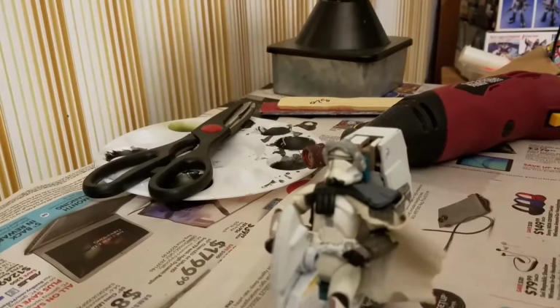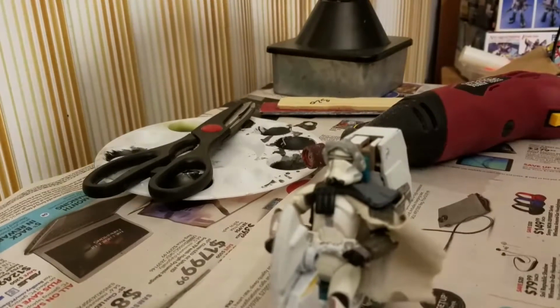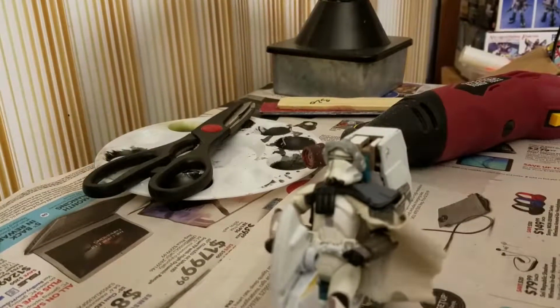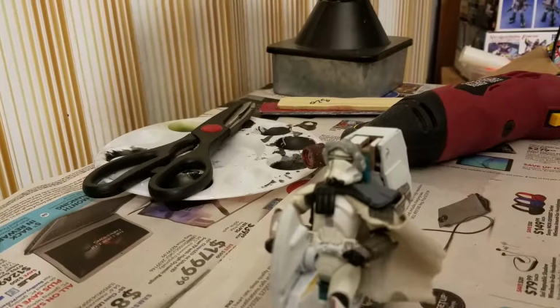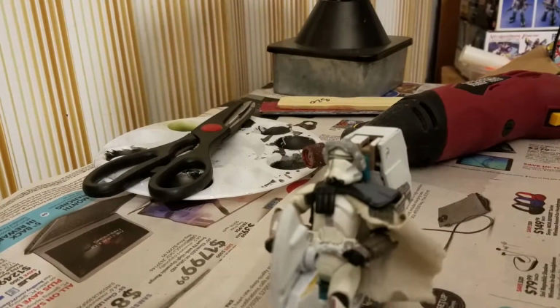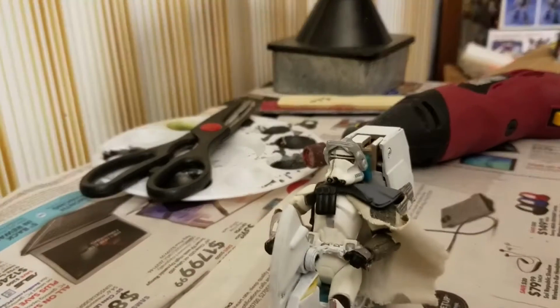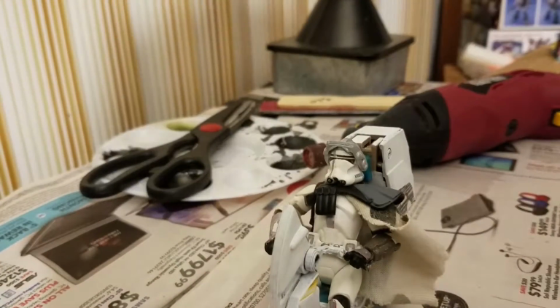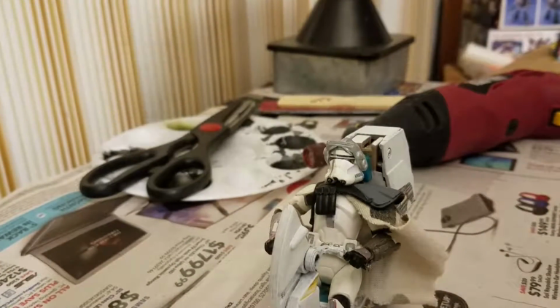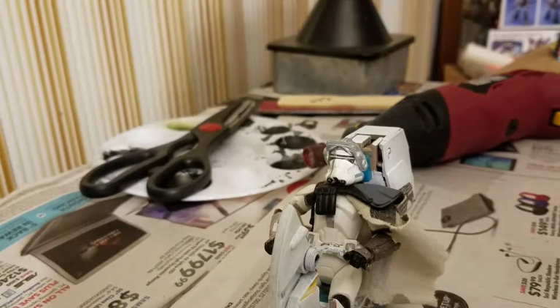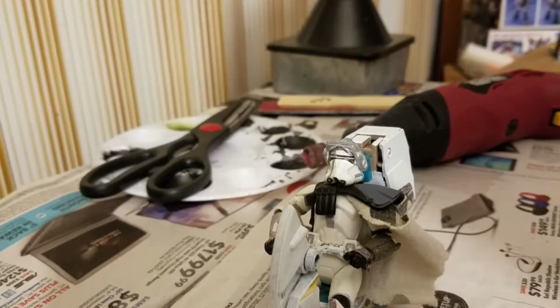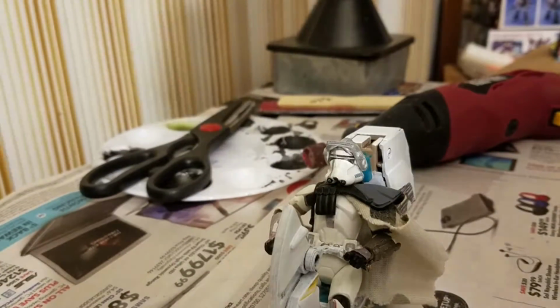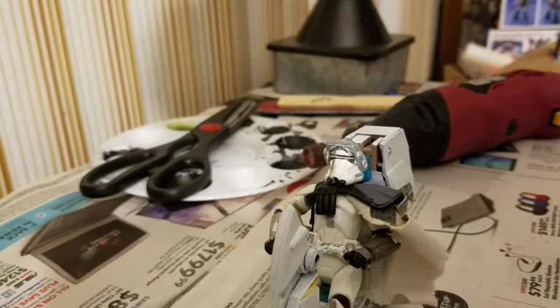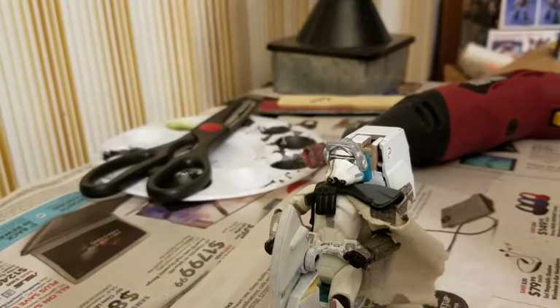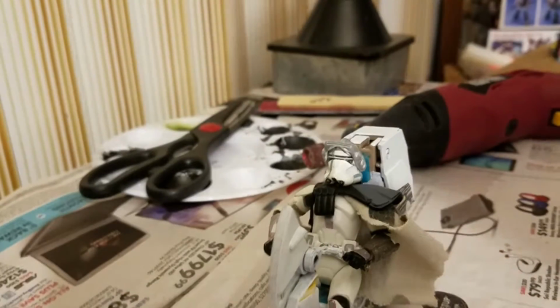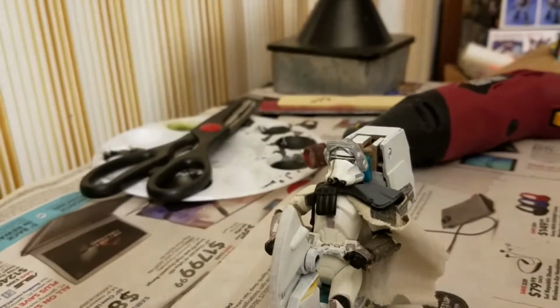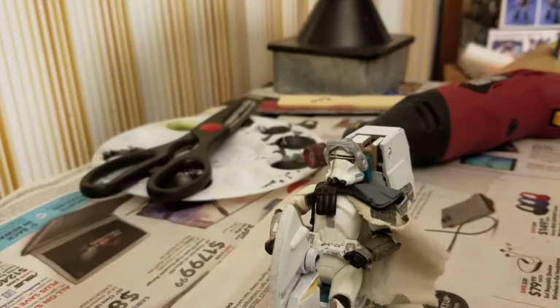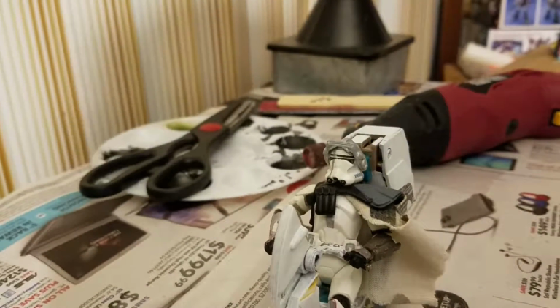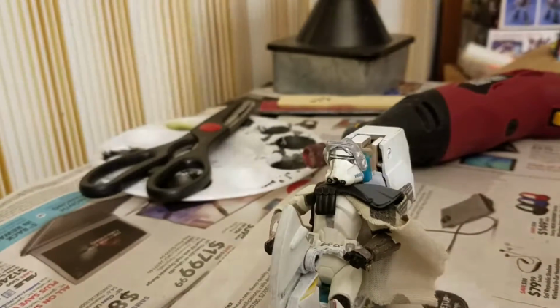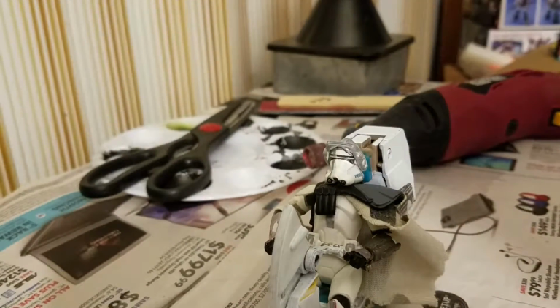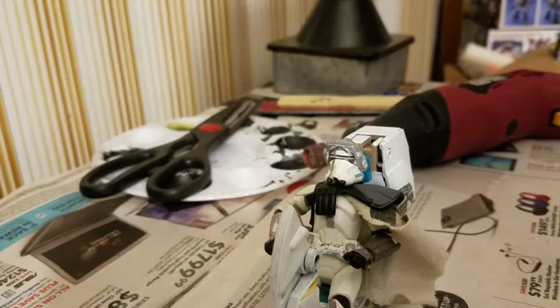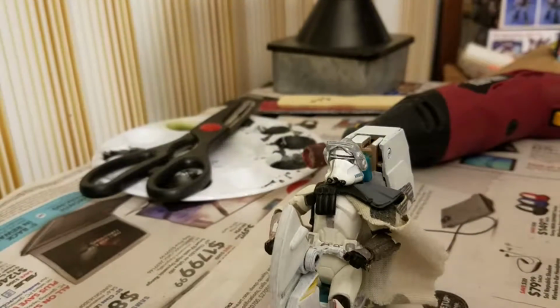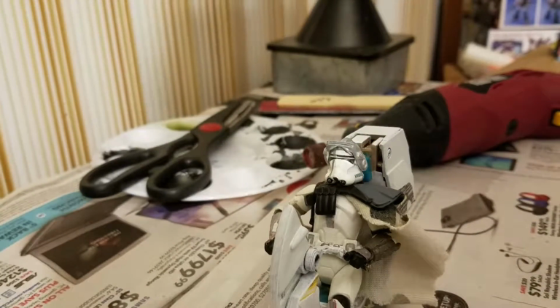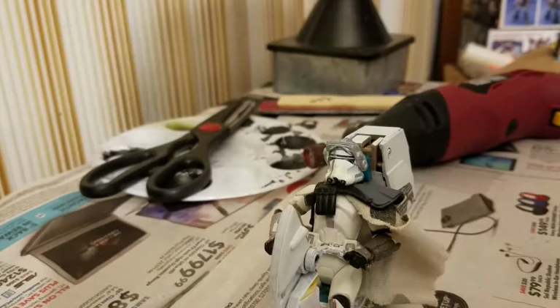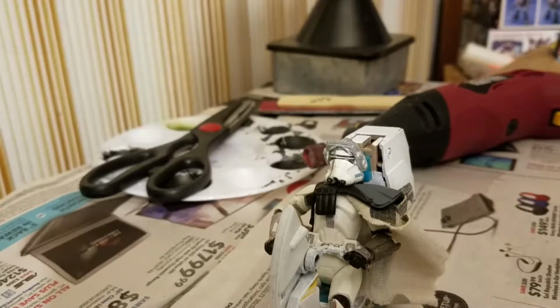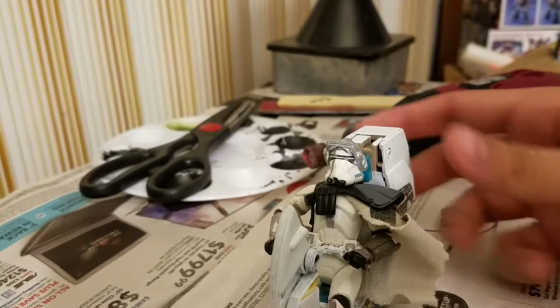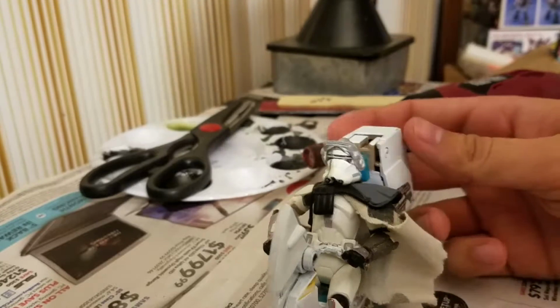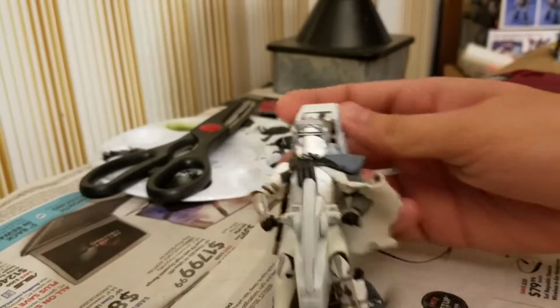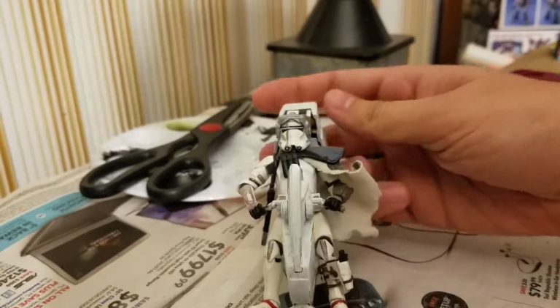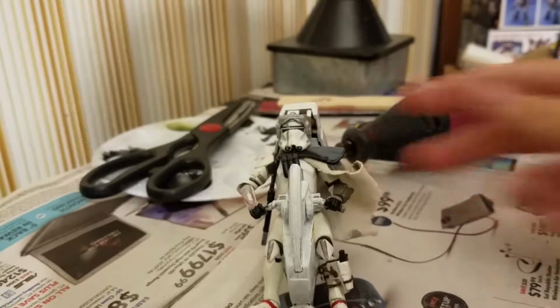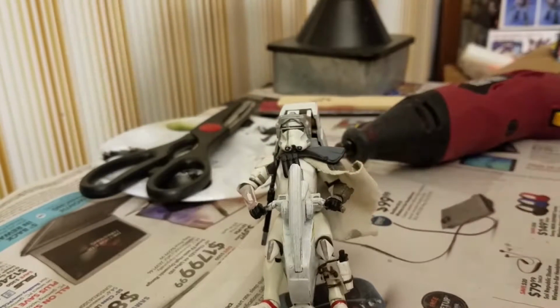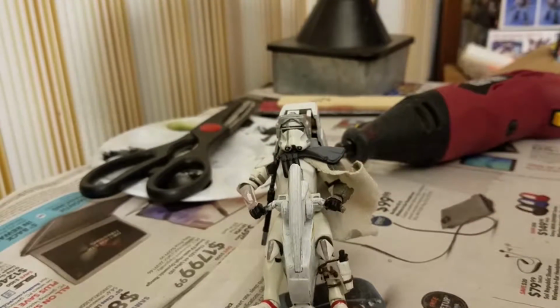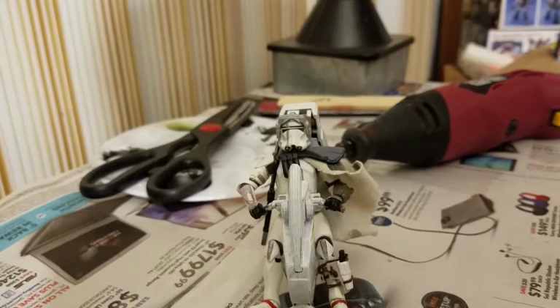Hey guys, what's going on? It's Raven, and this is another custom action figure video review of a custom commander clone Jedi killer that I did.